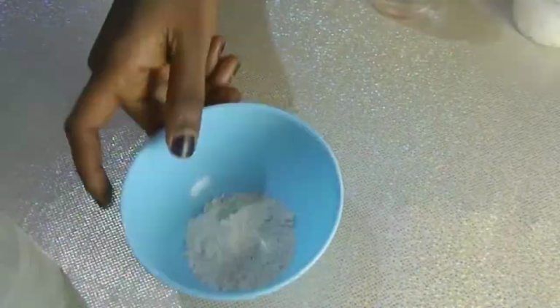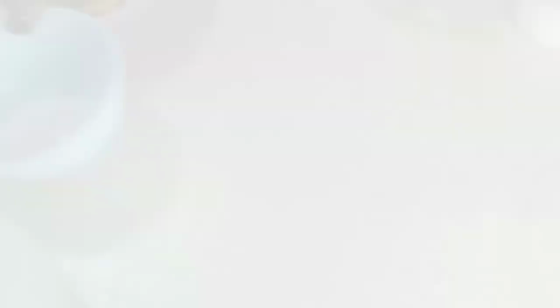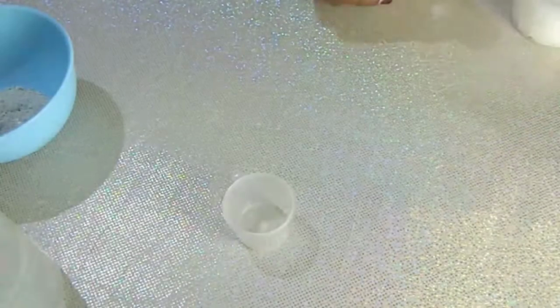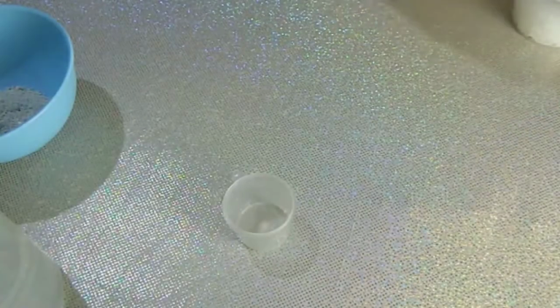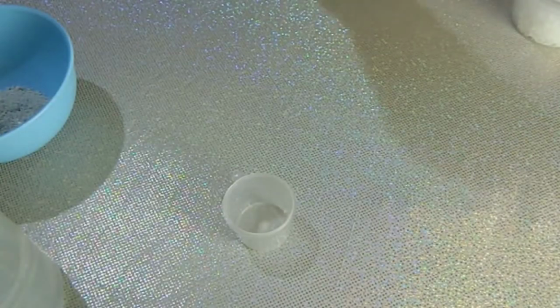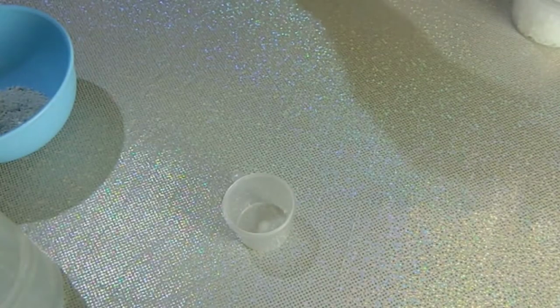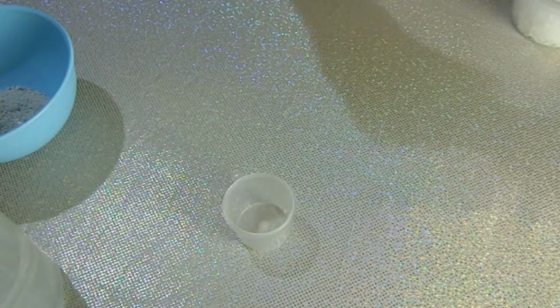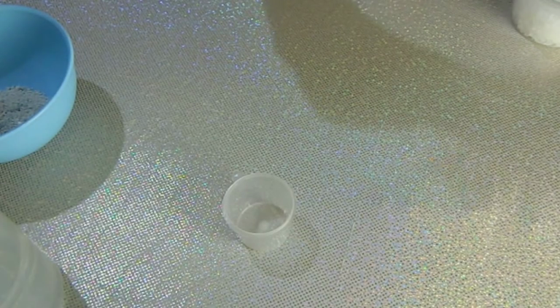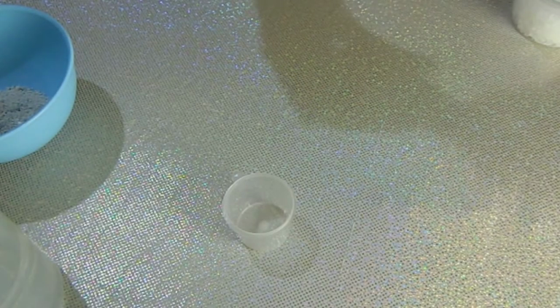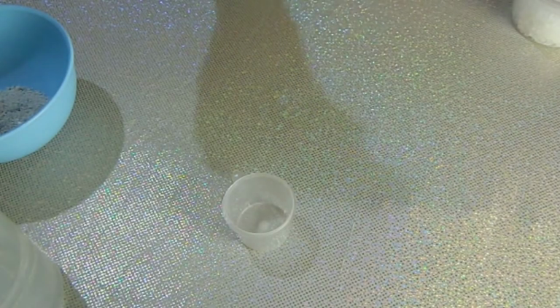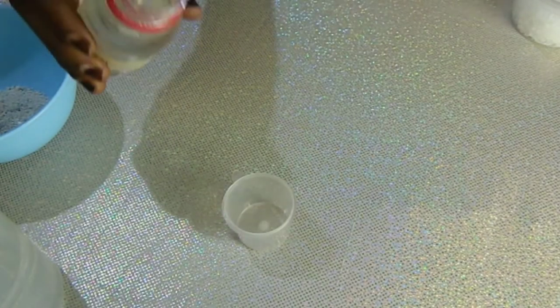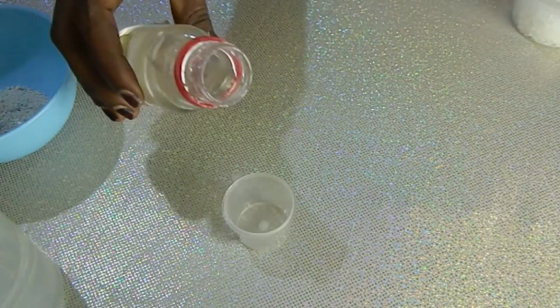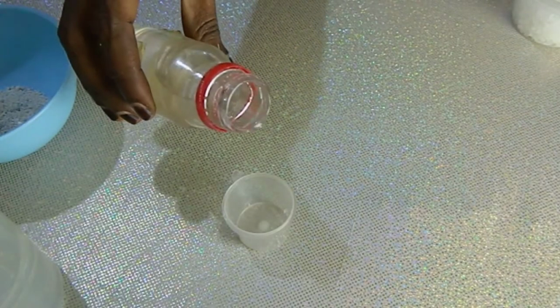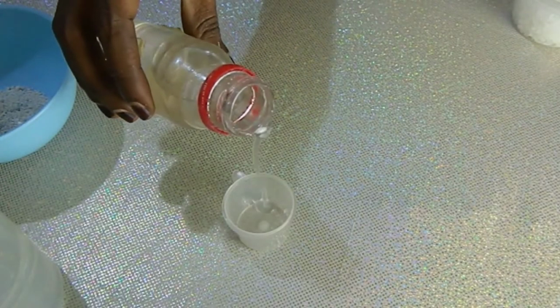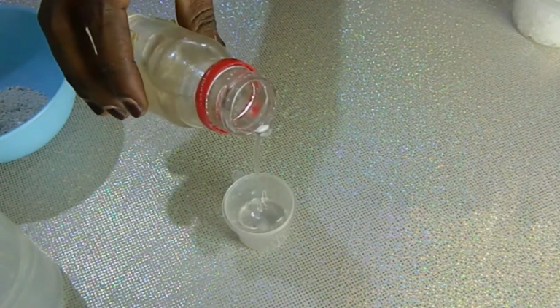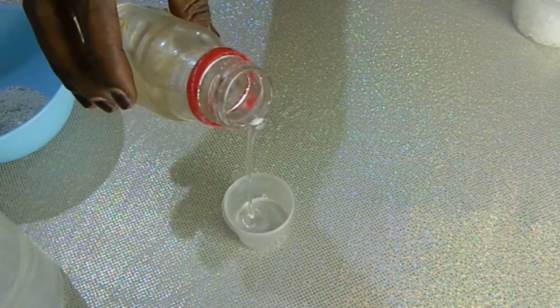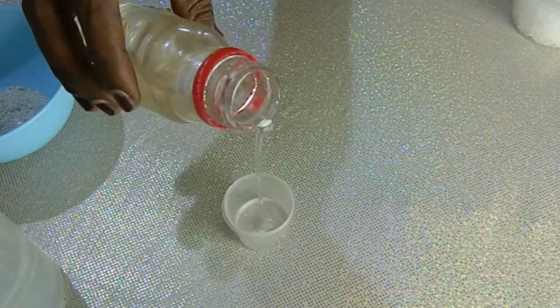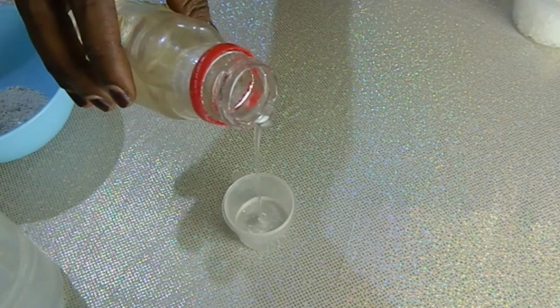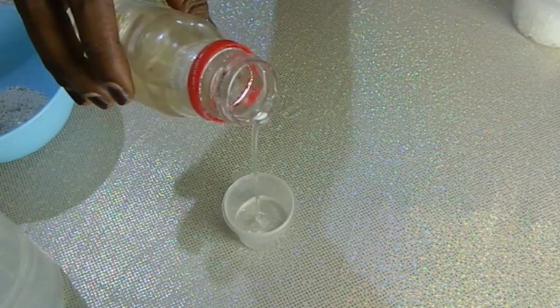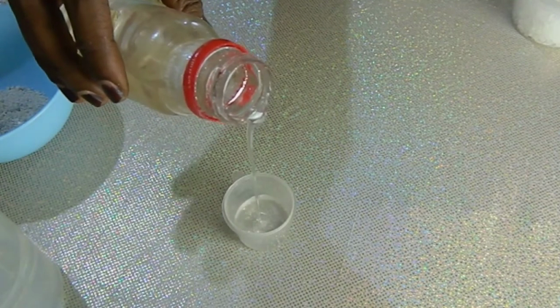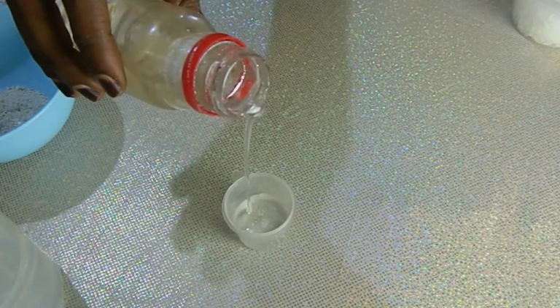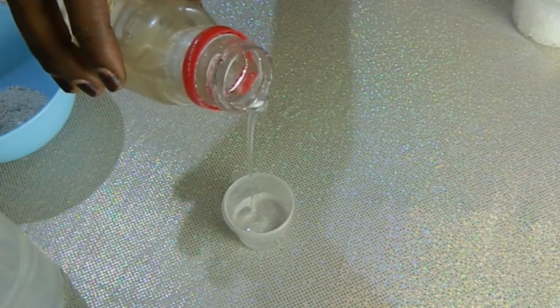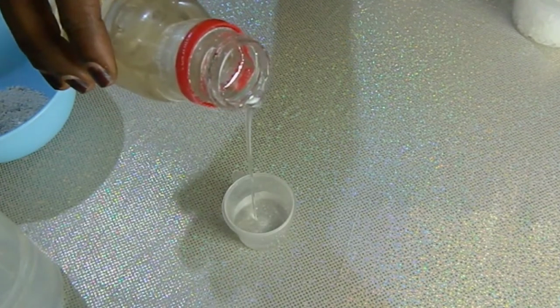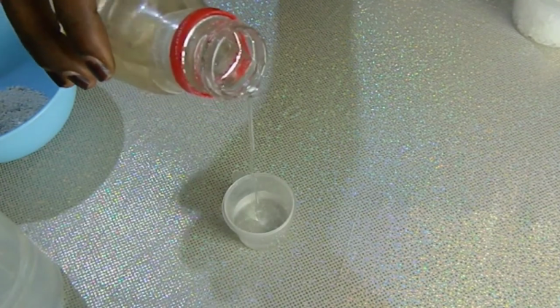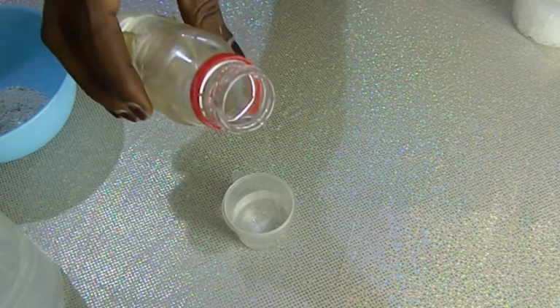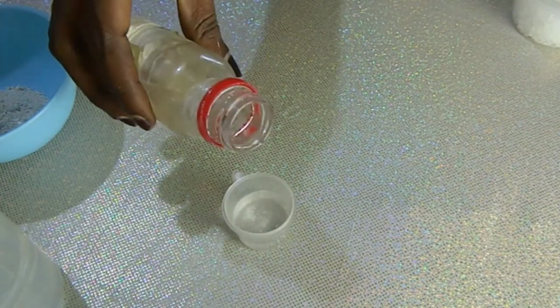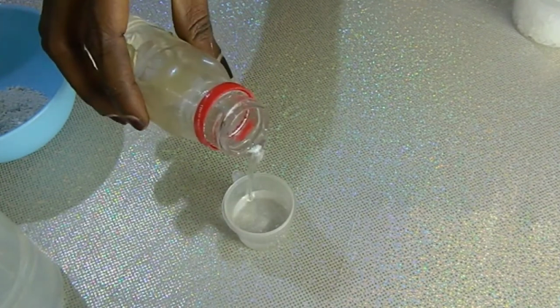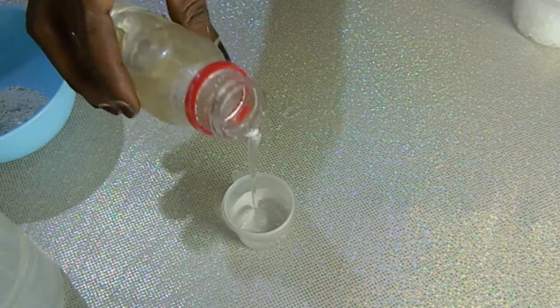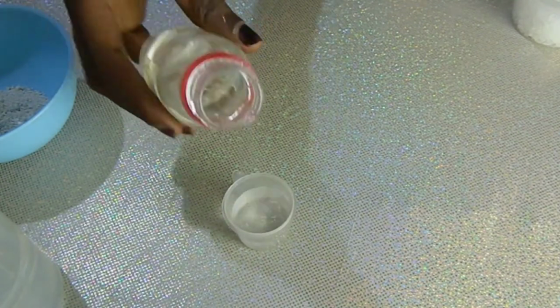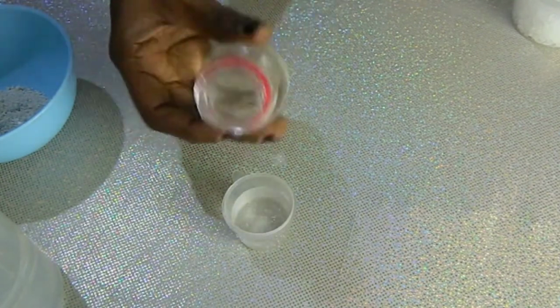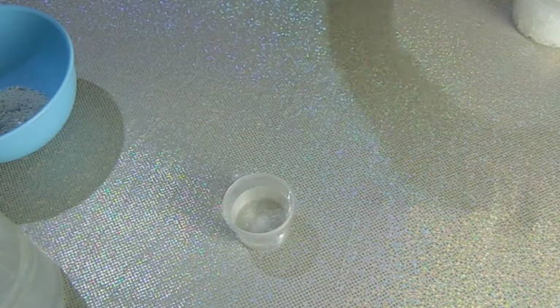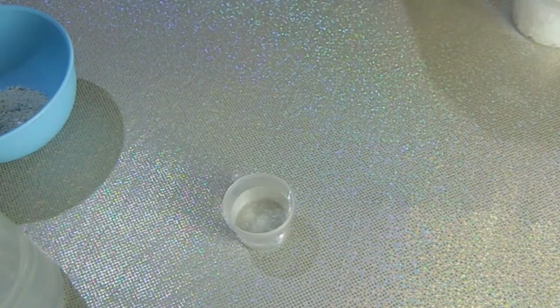Then glycerin. Glycerin is great for the skin because it acts as a humectant, which allows the skin to retain moisture and also increases skin hydration.